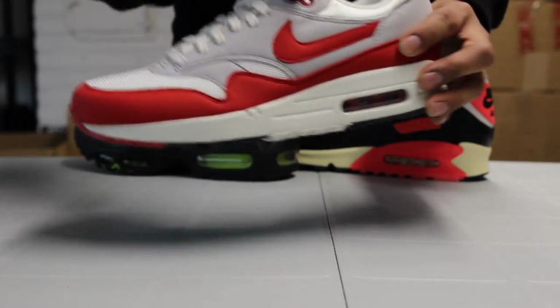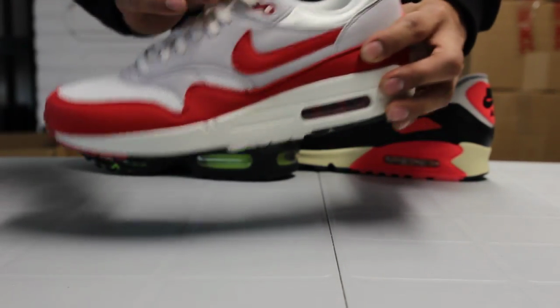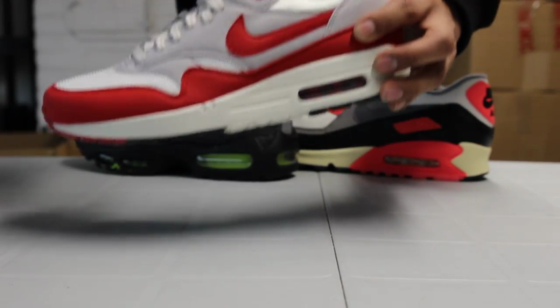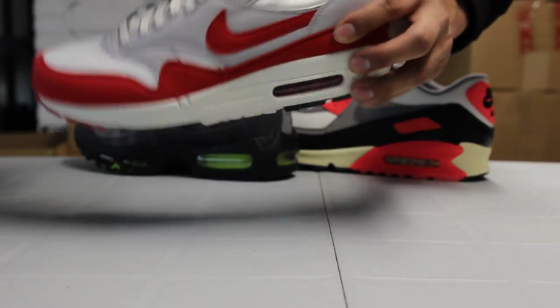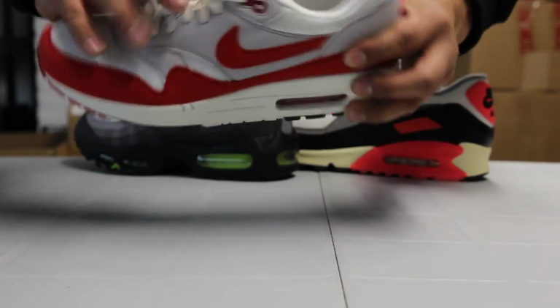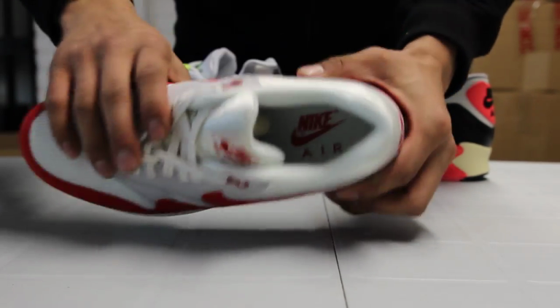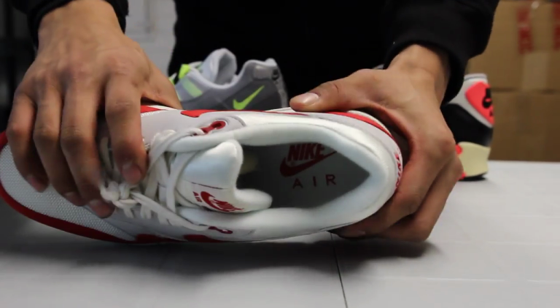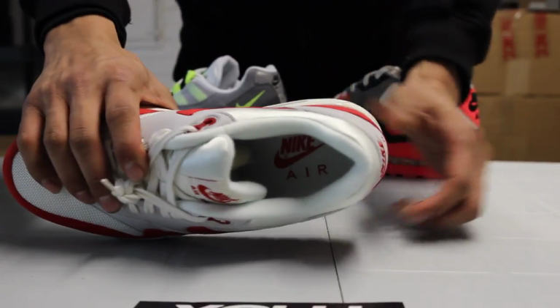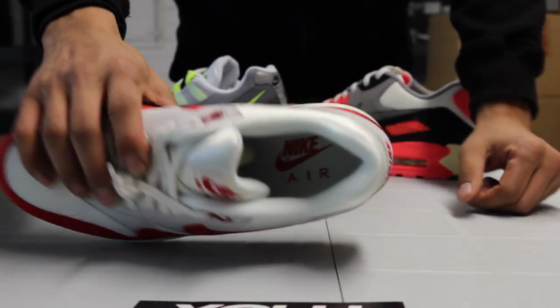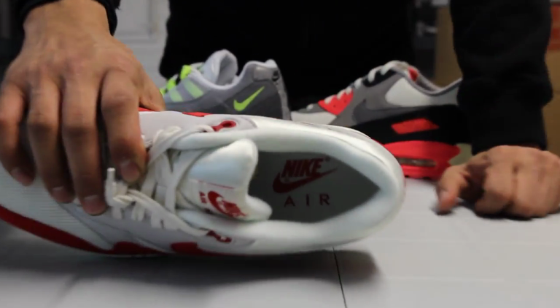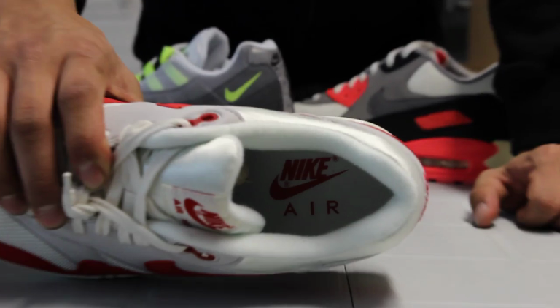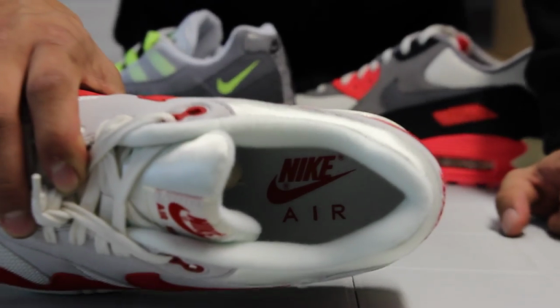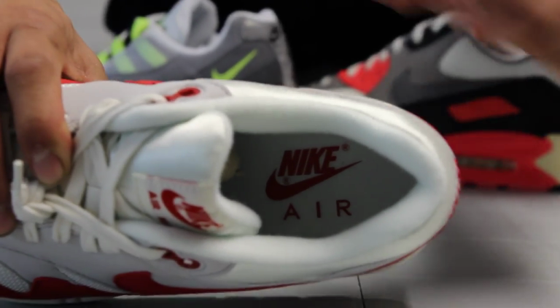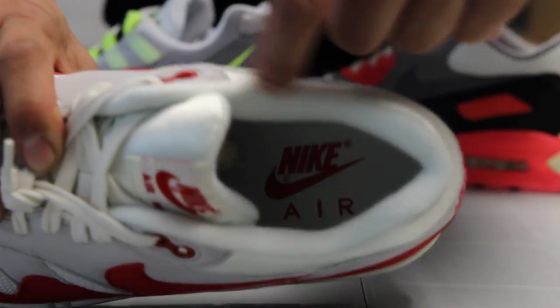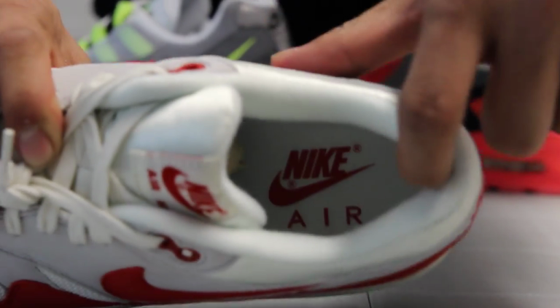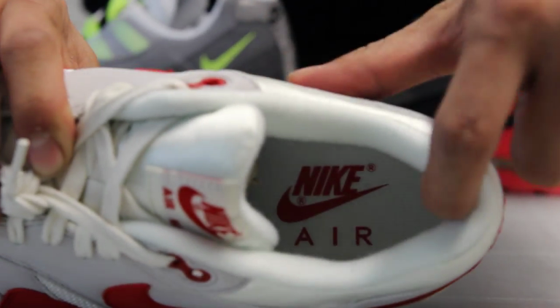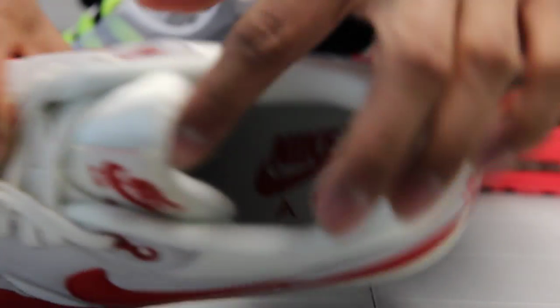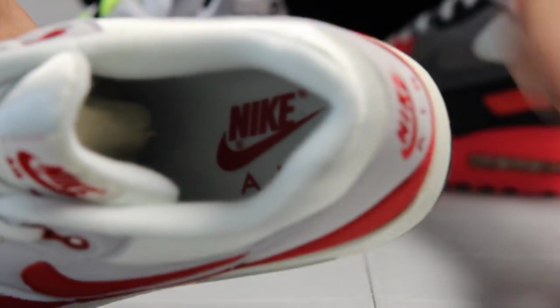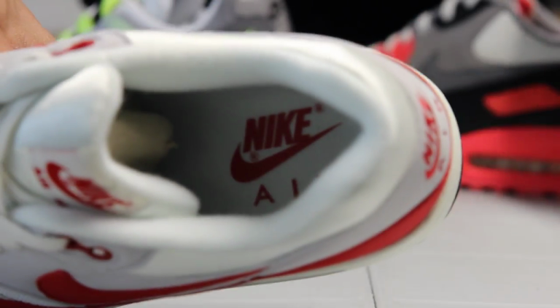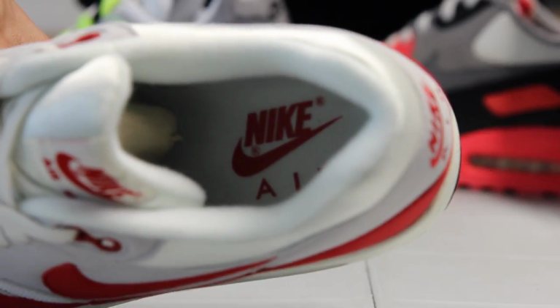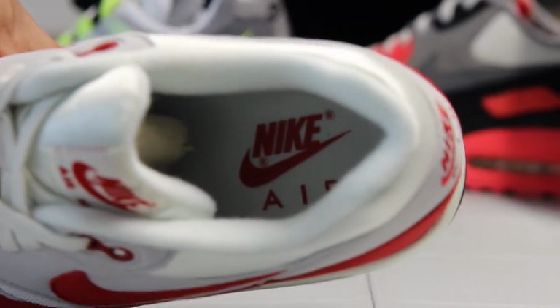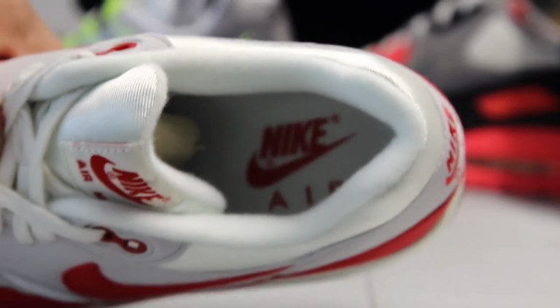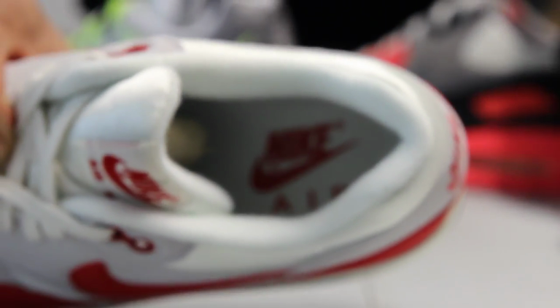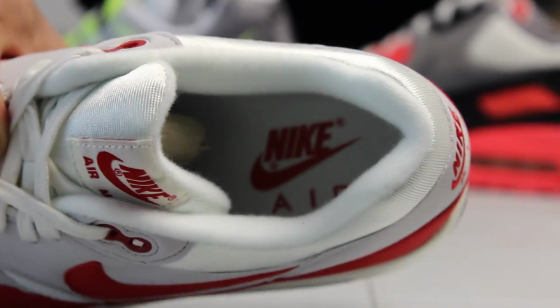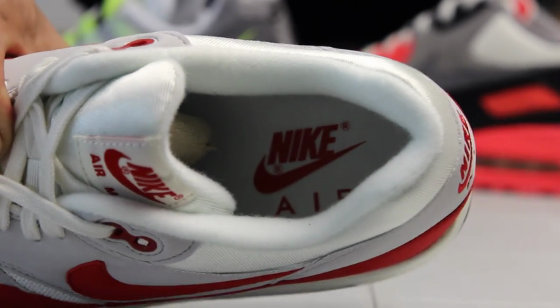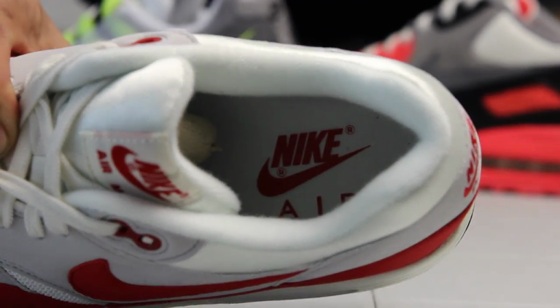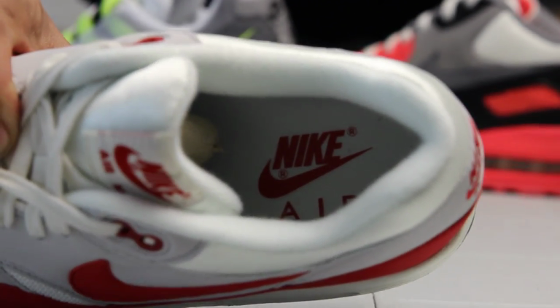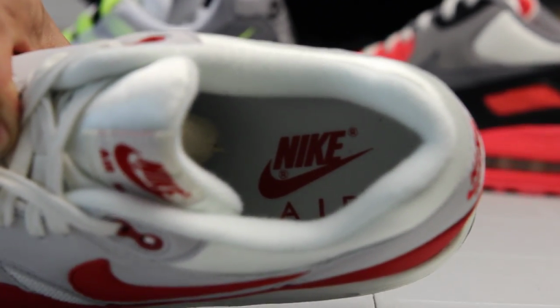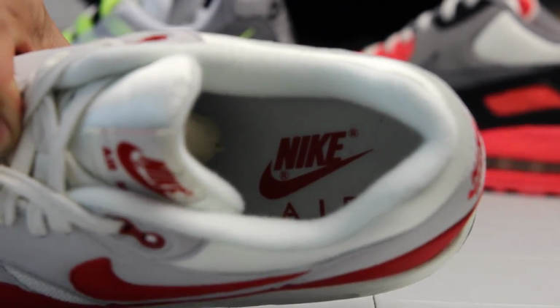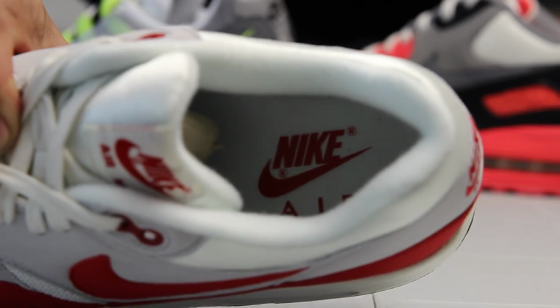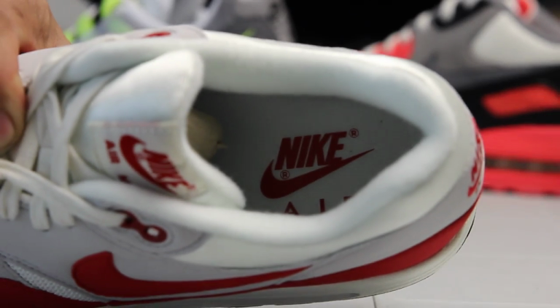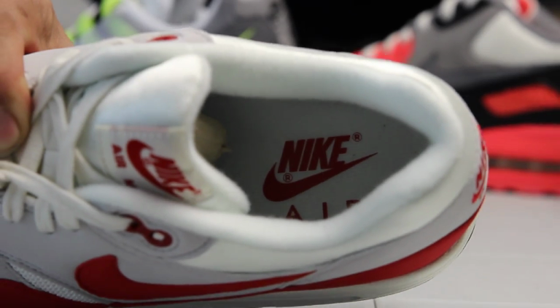To top it all off, on the inside, they give you that white ankle lining and tongue lining, along with that white insole and that varsity red Nike Air.